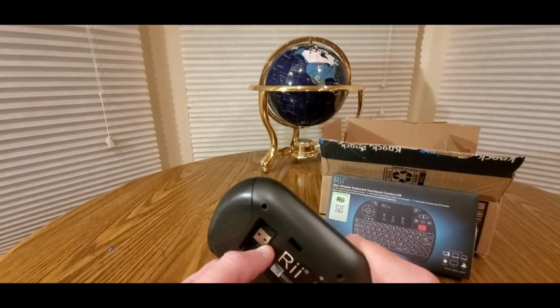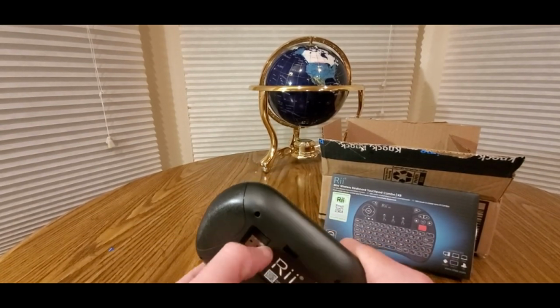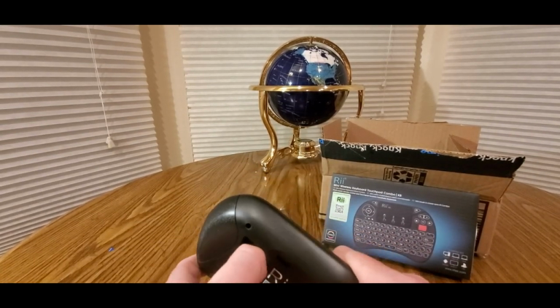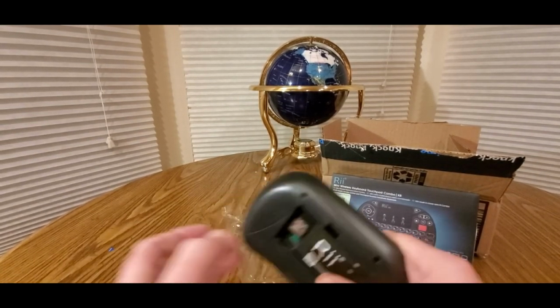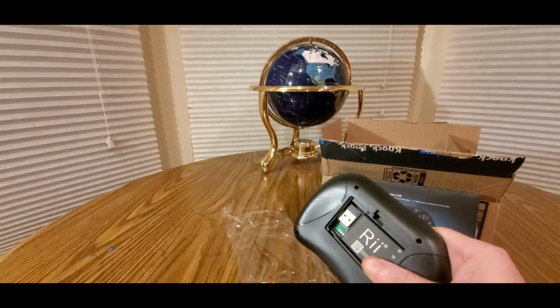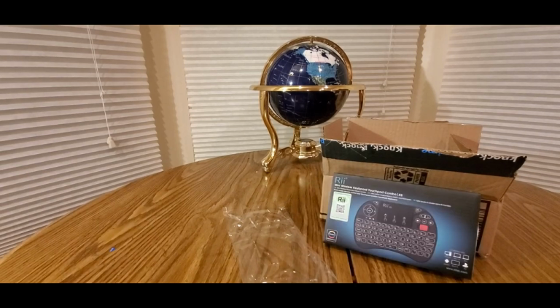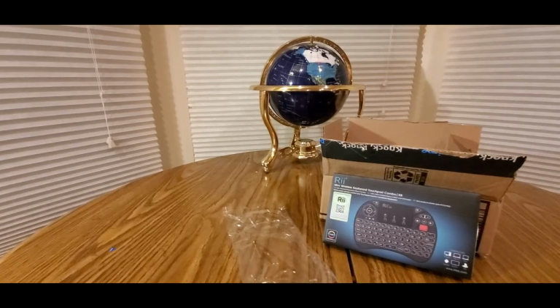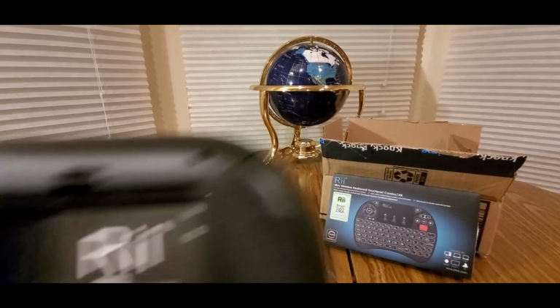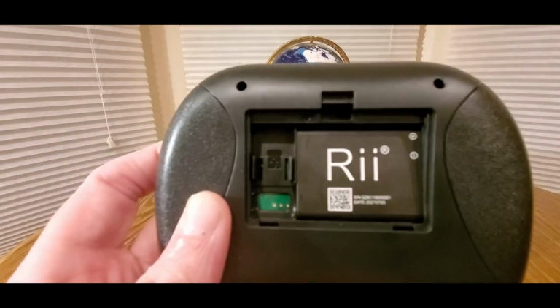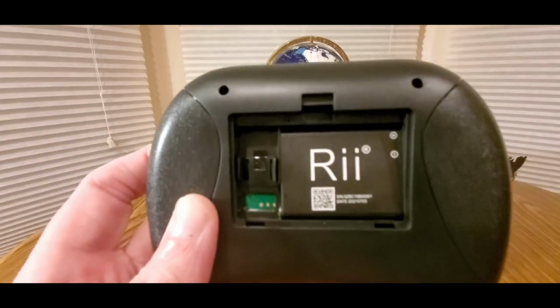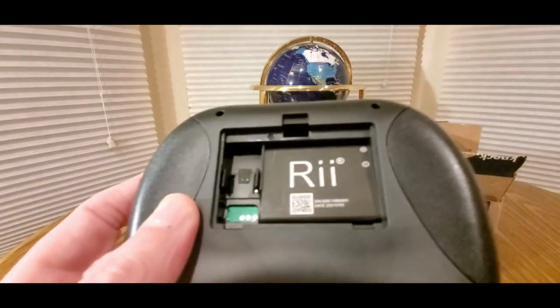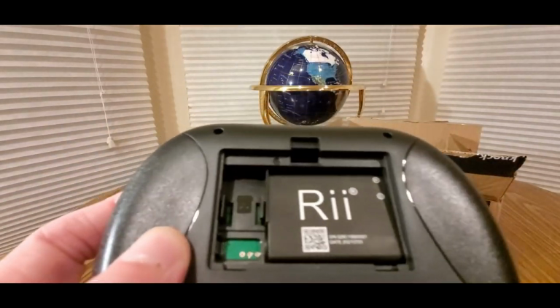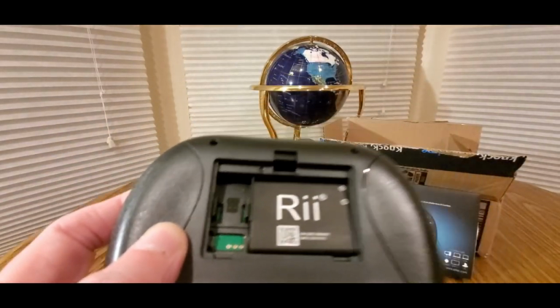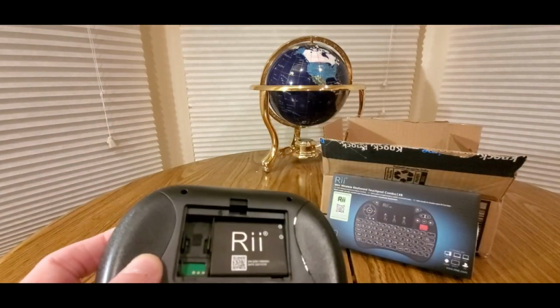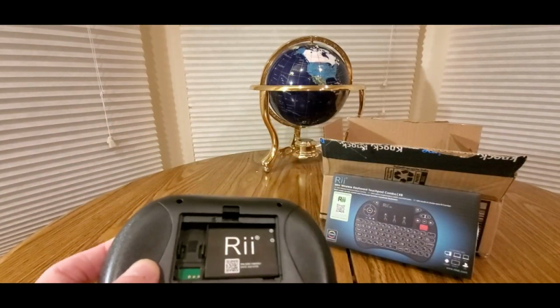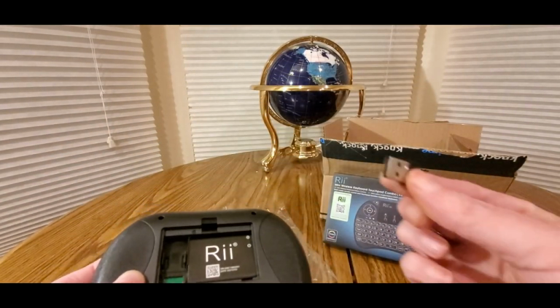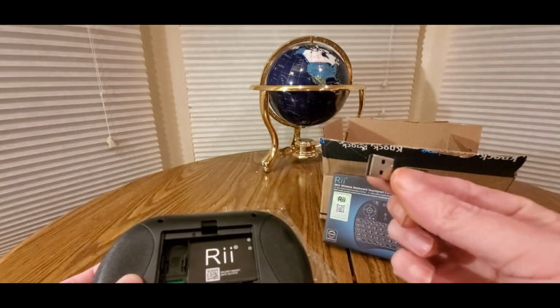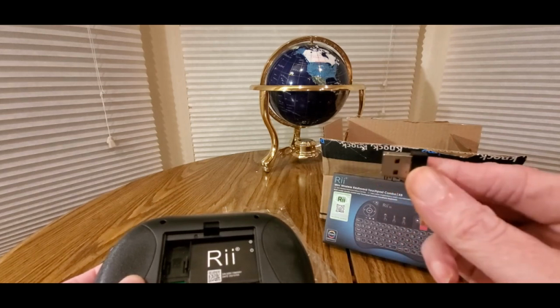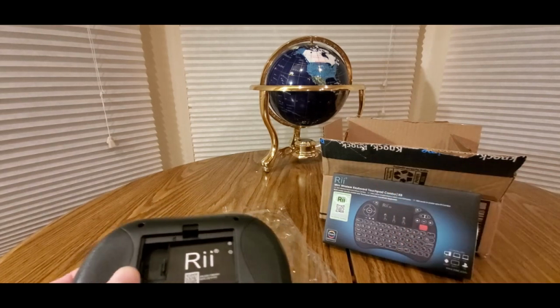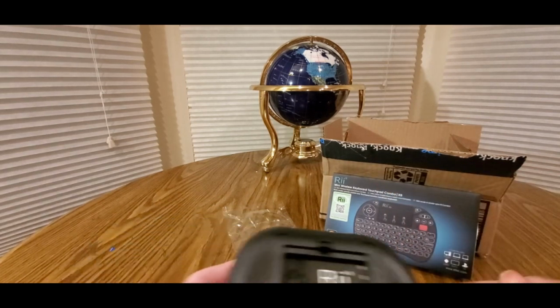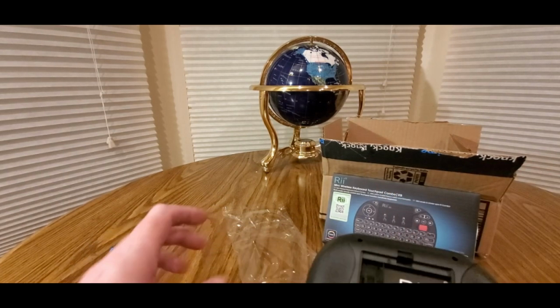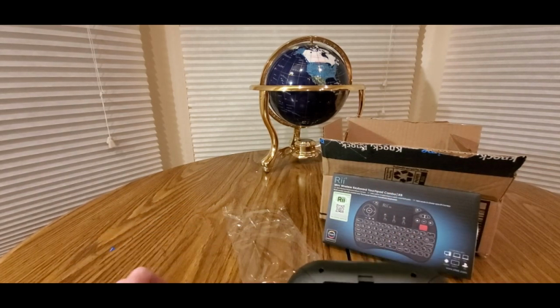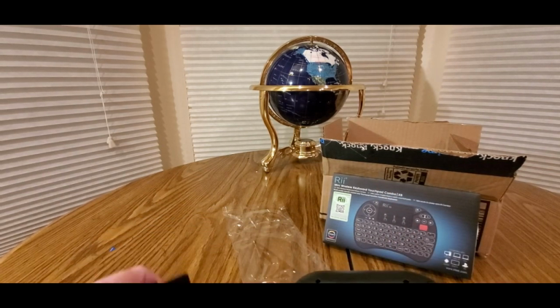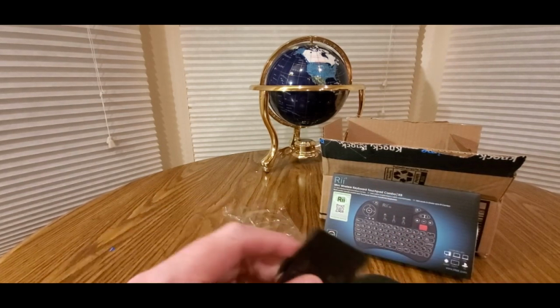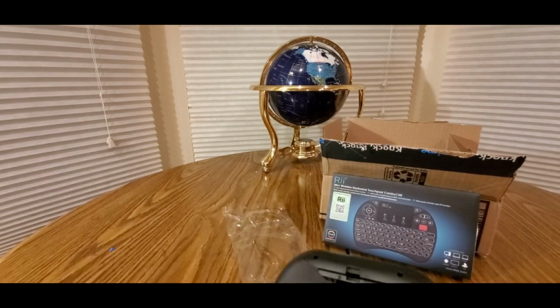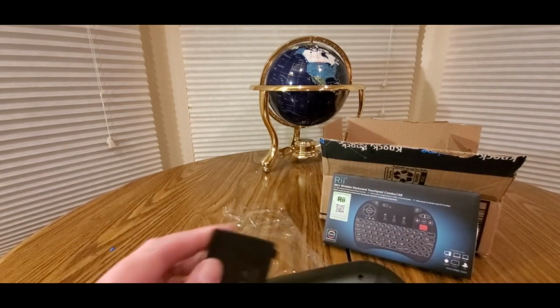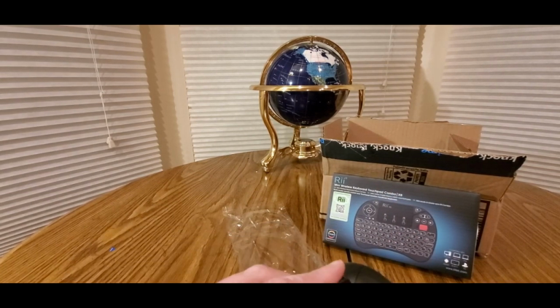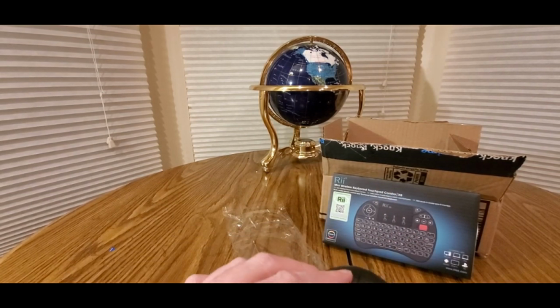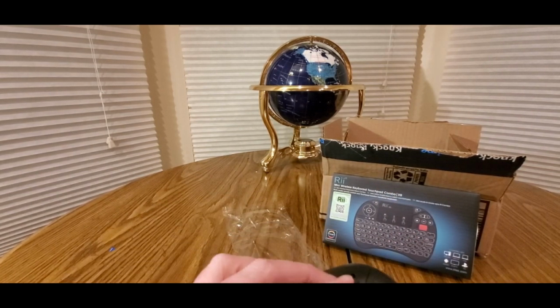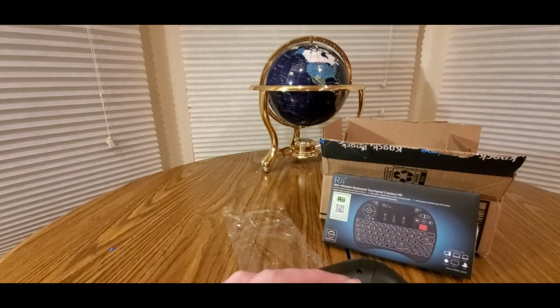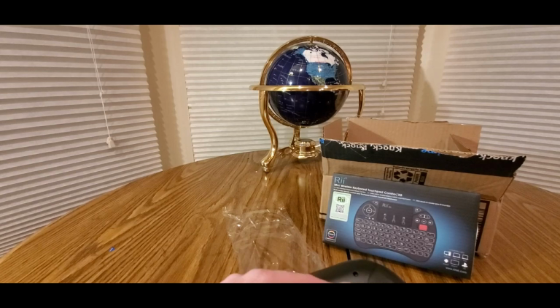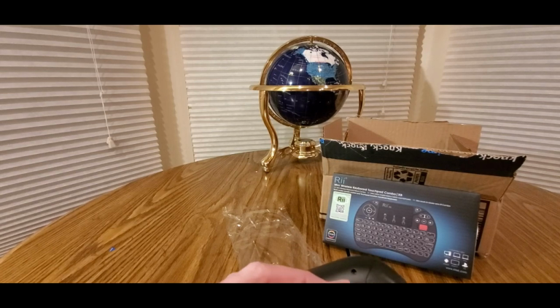Alright, got that thing out! So here it is. We're going to hop over to my room, set this up, and we'll be right back.